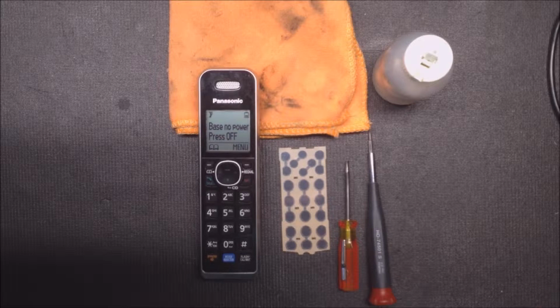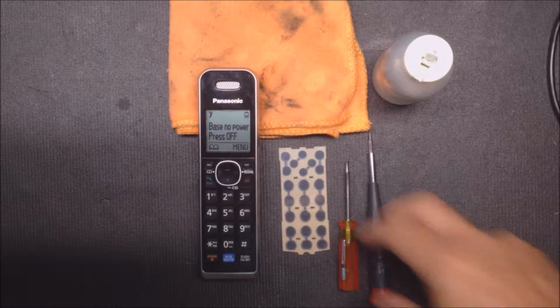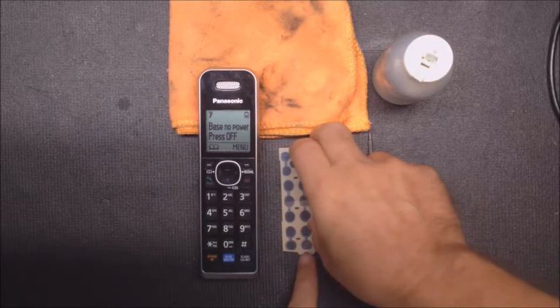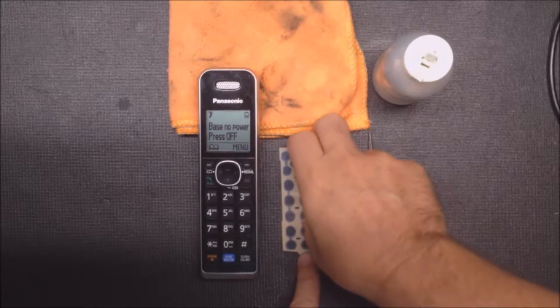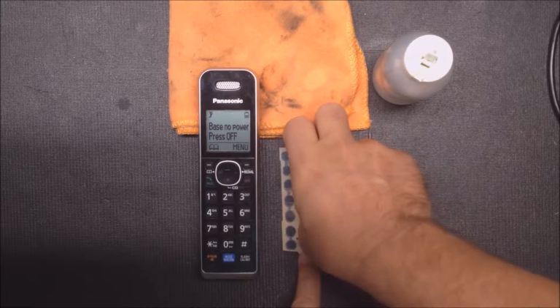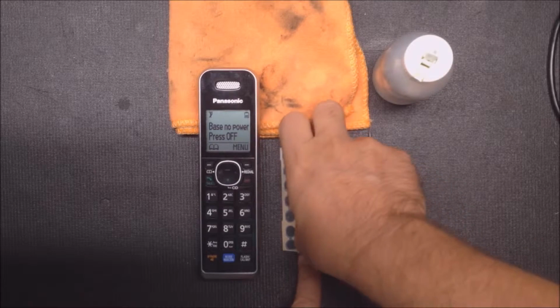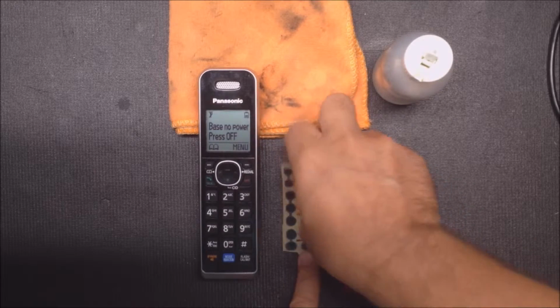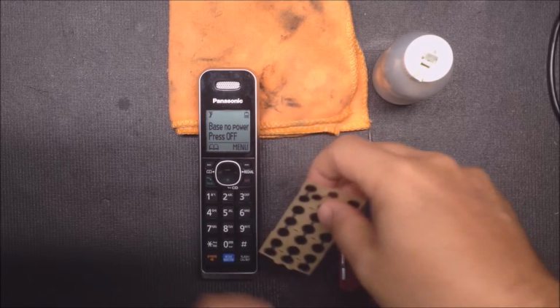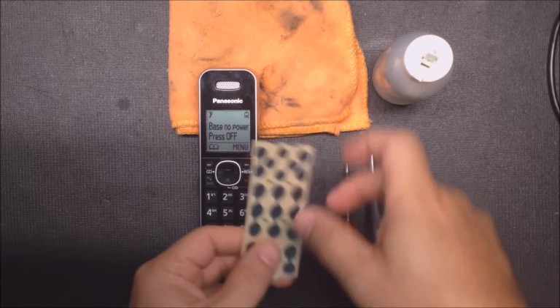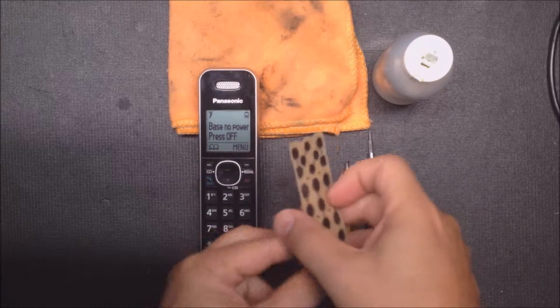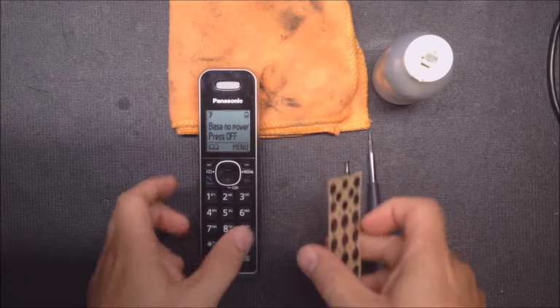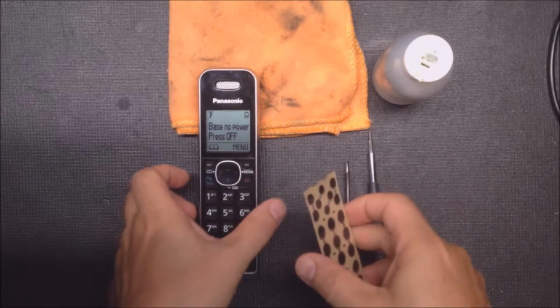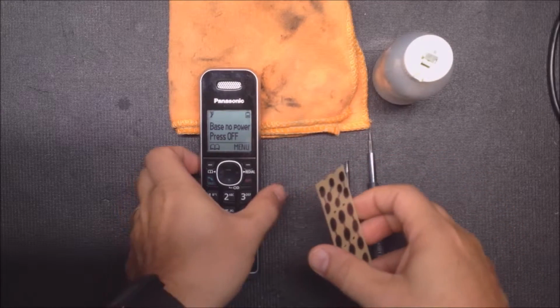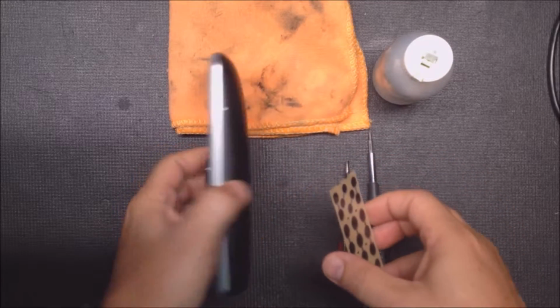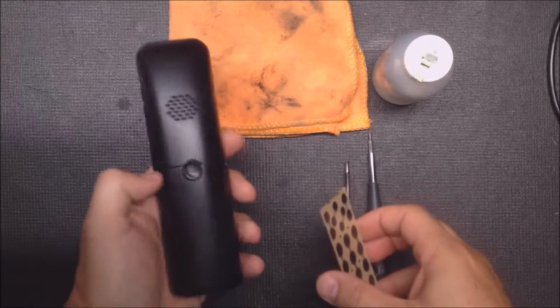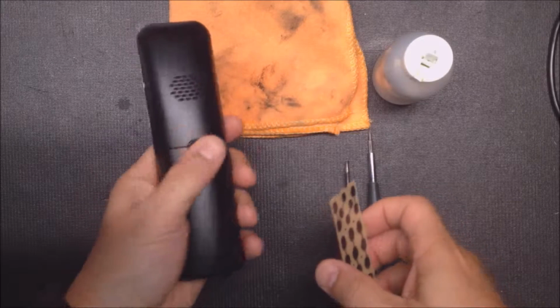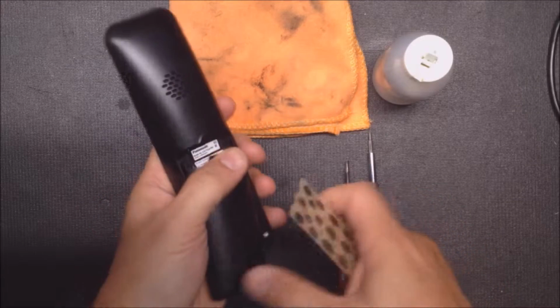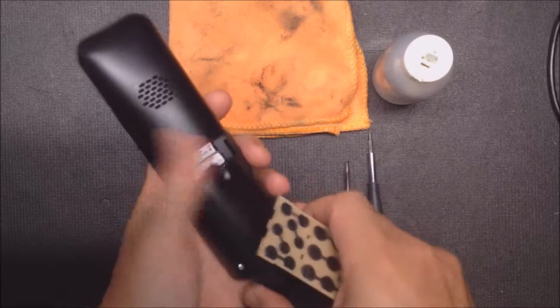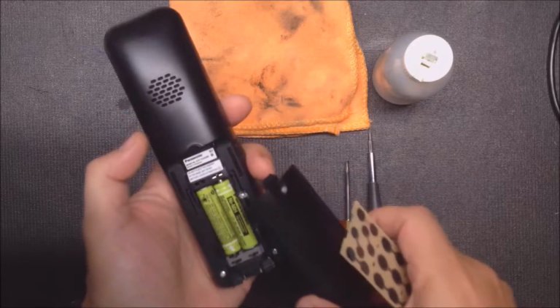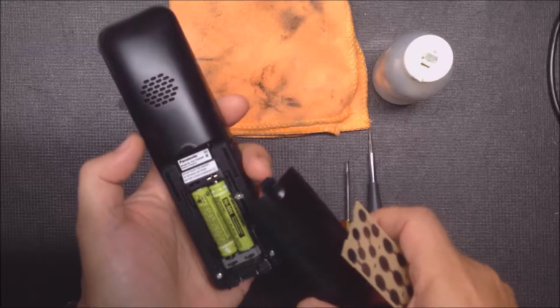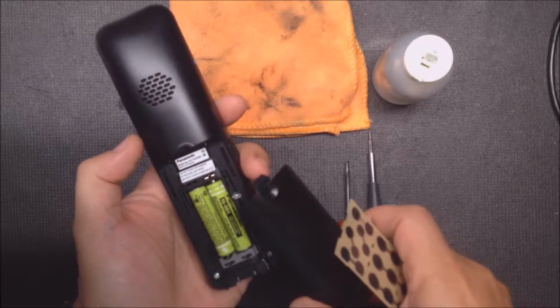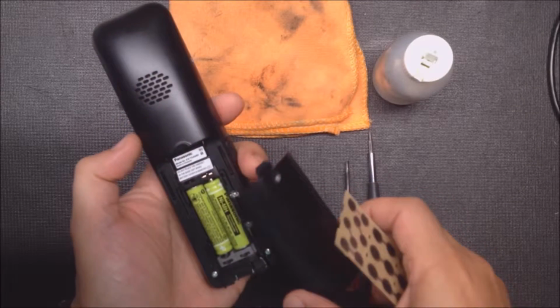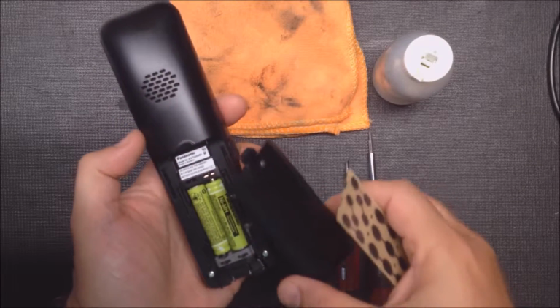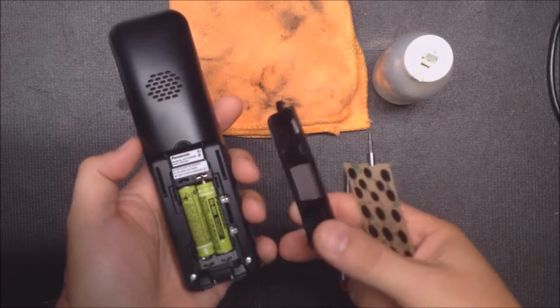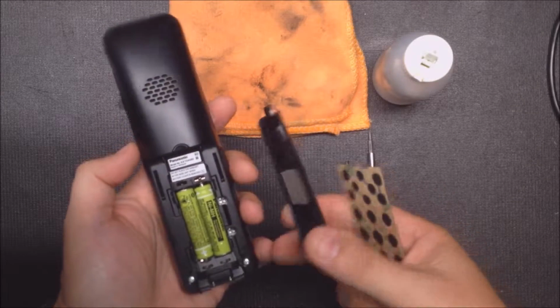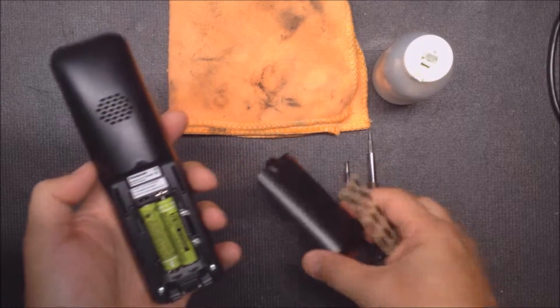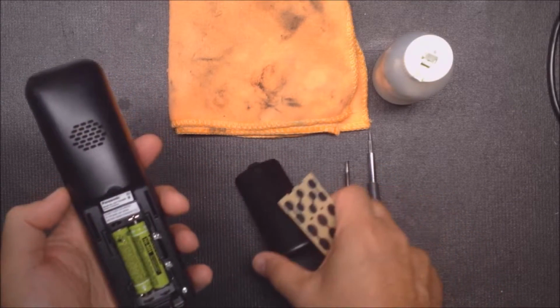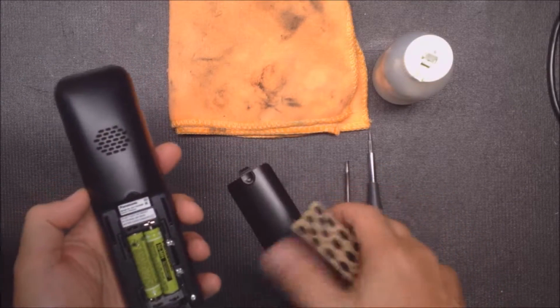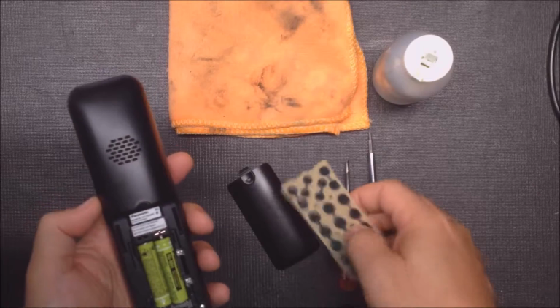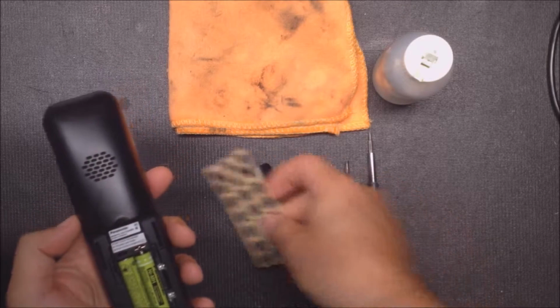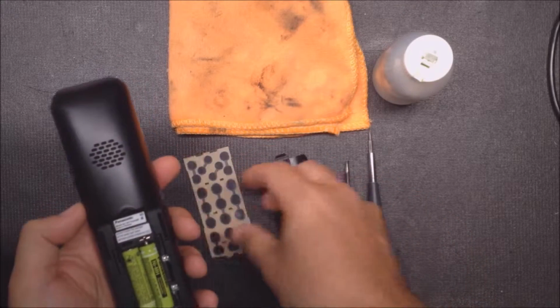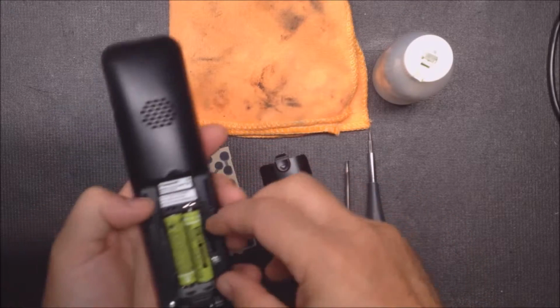This is to show you how to install a membrane keypad repair kit in the Panasonic KXTGA 680 telephone. You just take the battery cover off and remove the batteries.